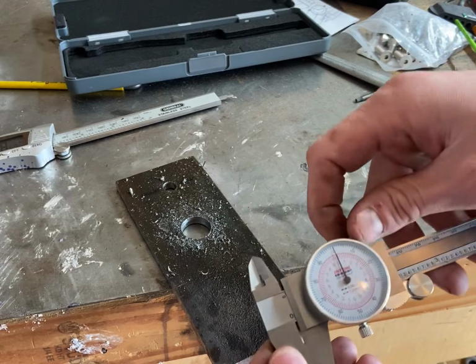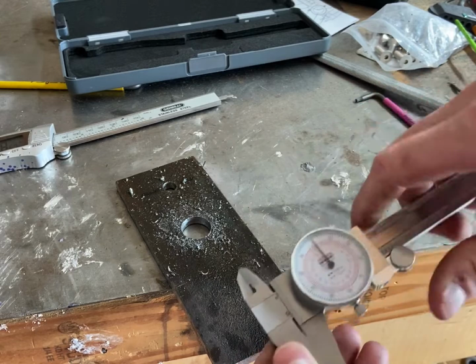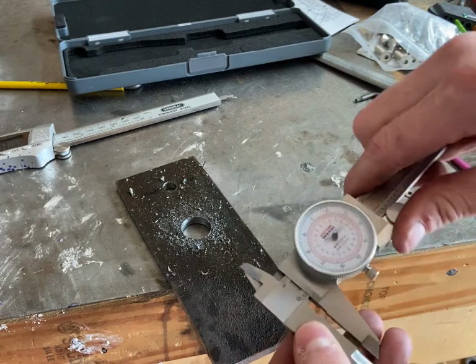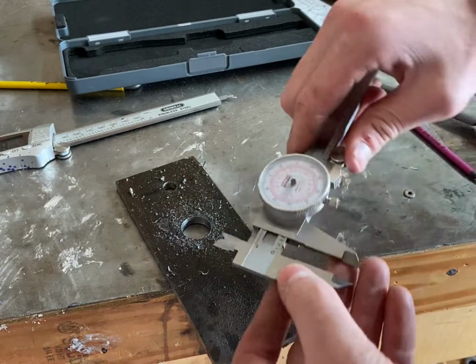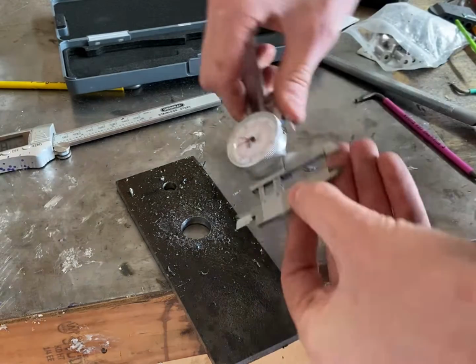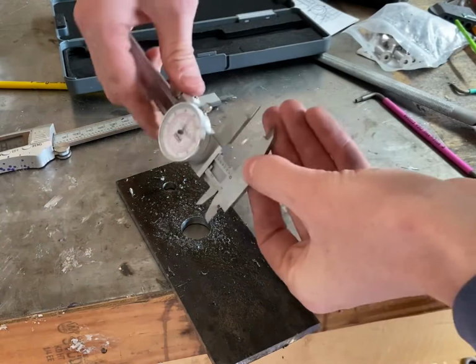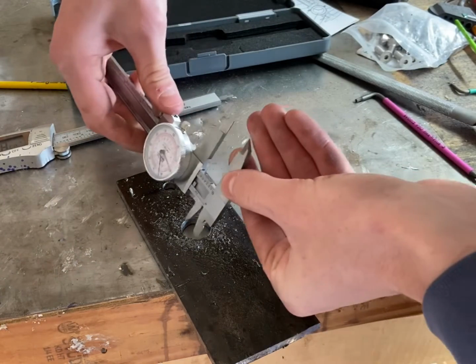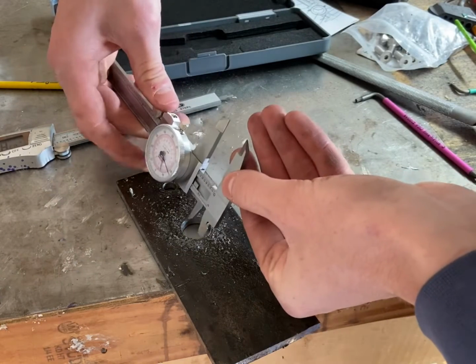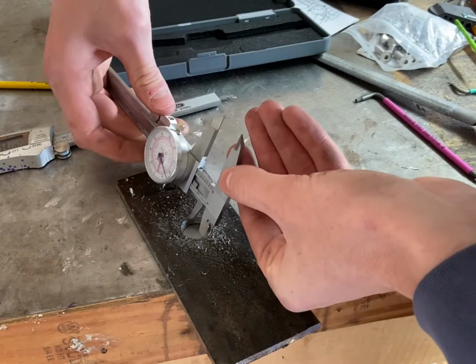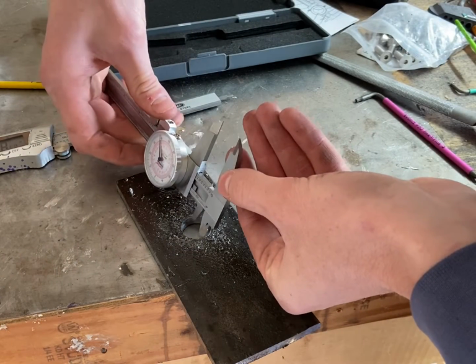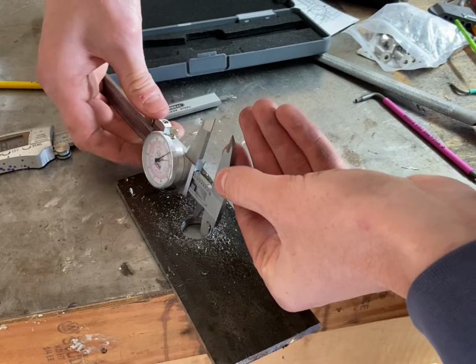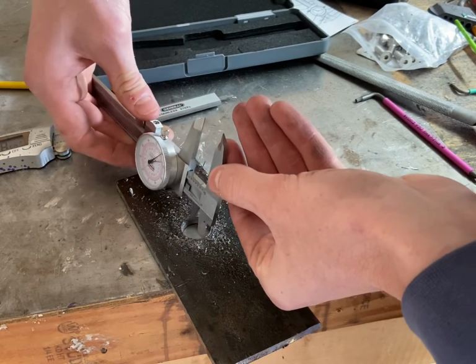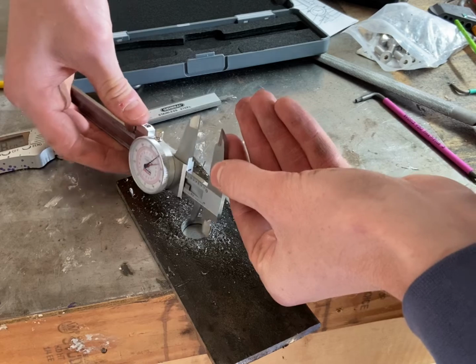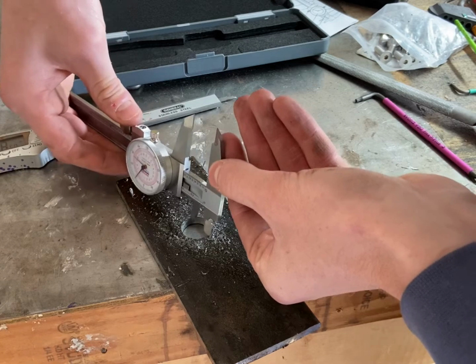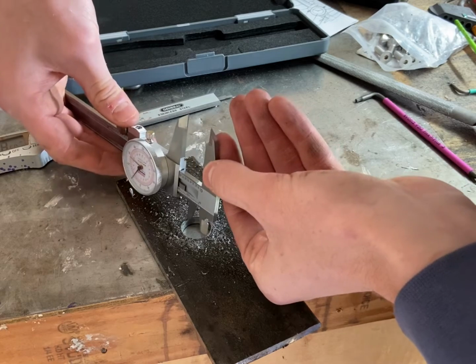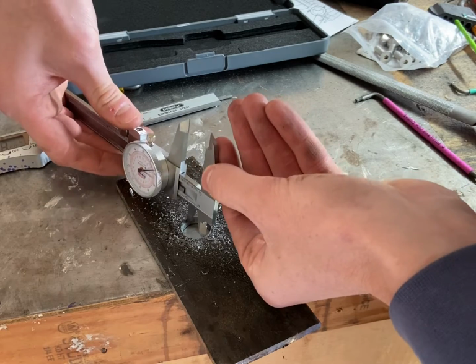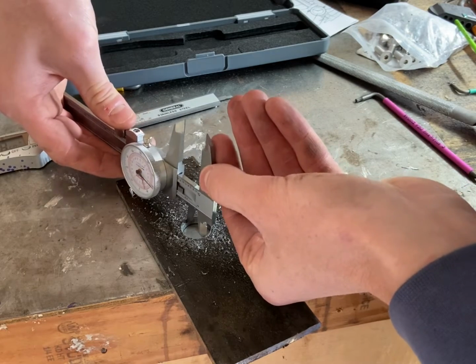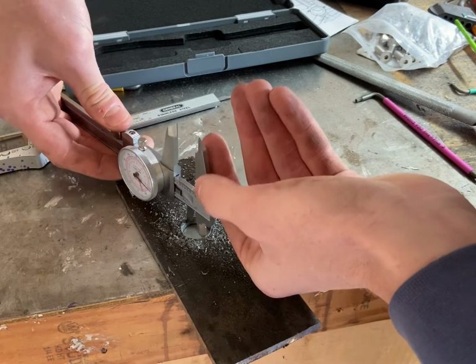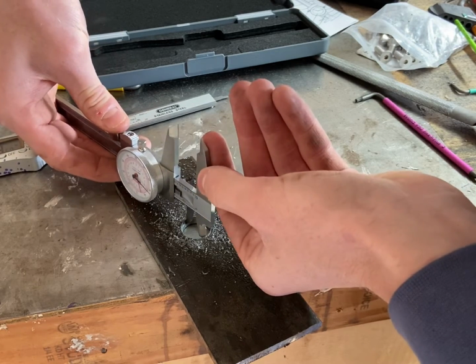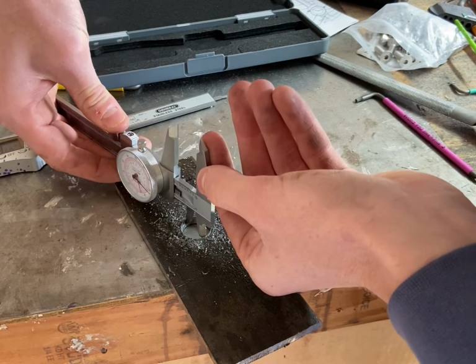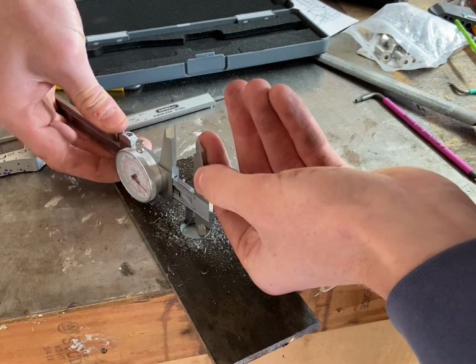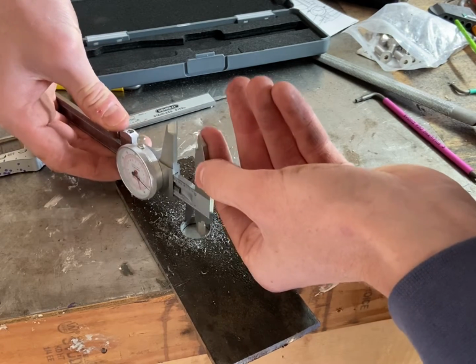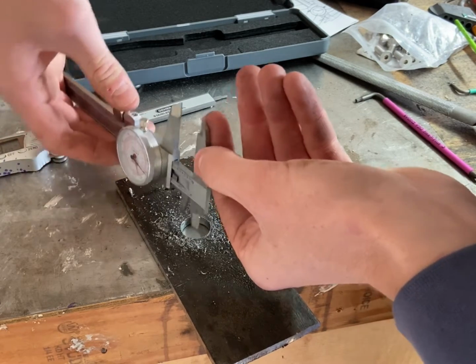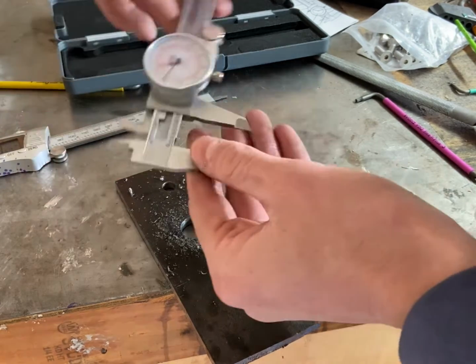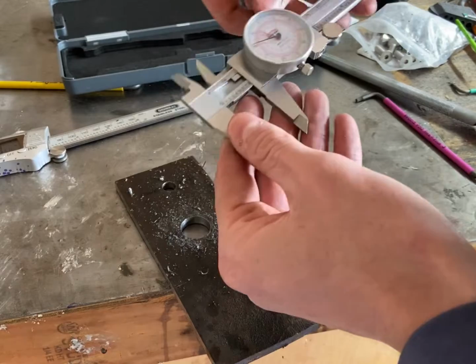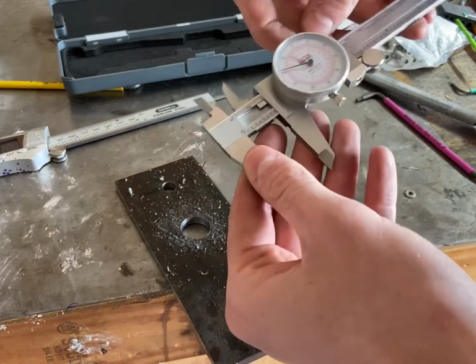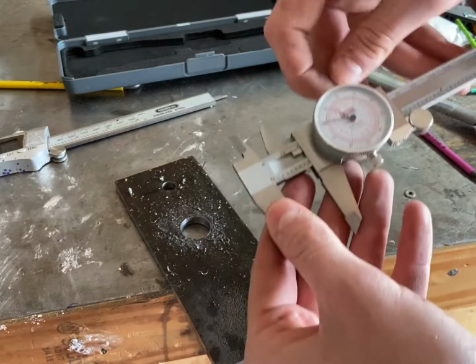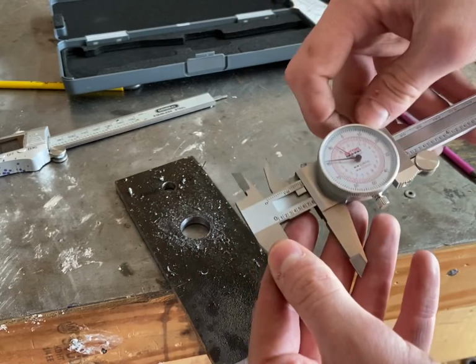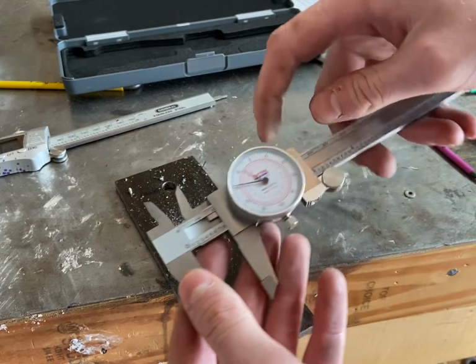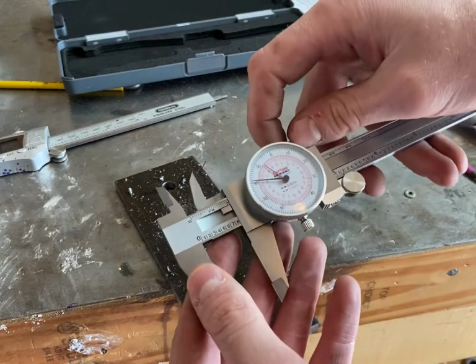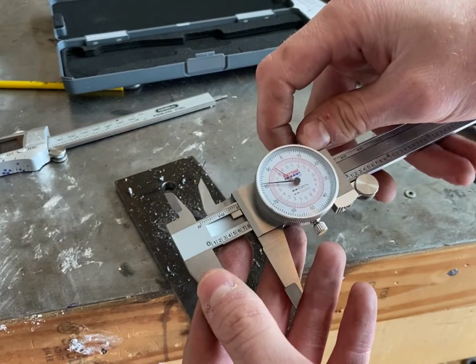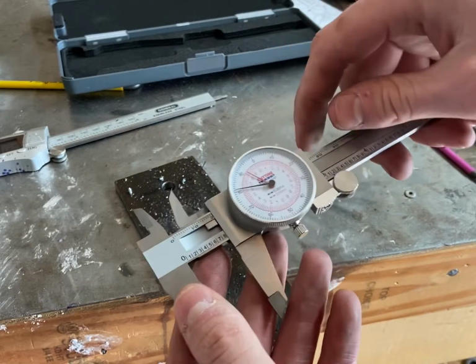I also finally had my old digital calipers die, so I got these nicer dial calipers. I'm still getting used to the dial, but it's fun to experiment measuring some pieces of scrap and it seems to be a really good quality tool.